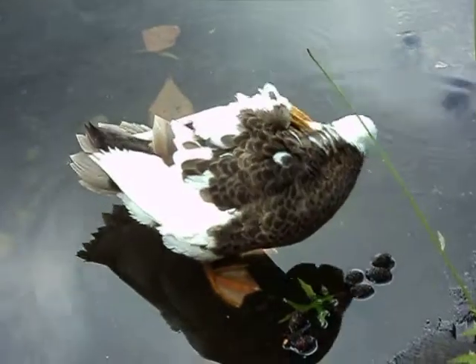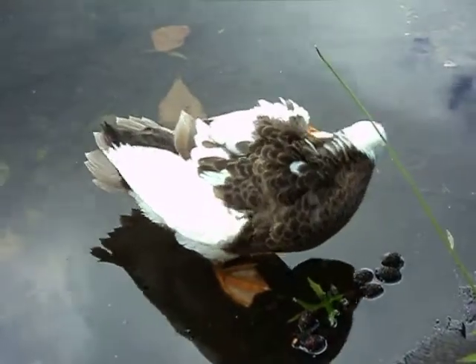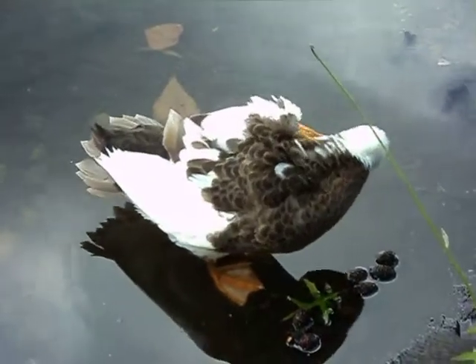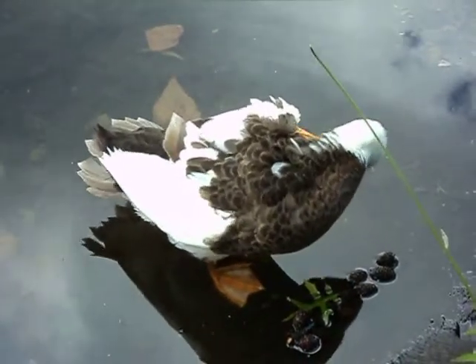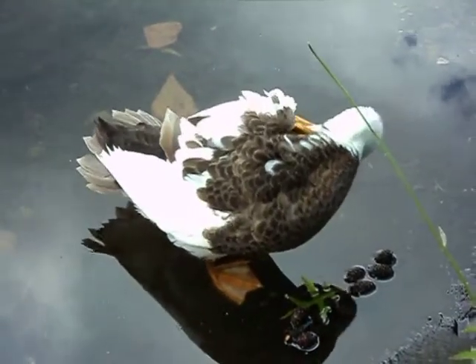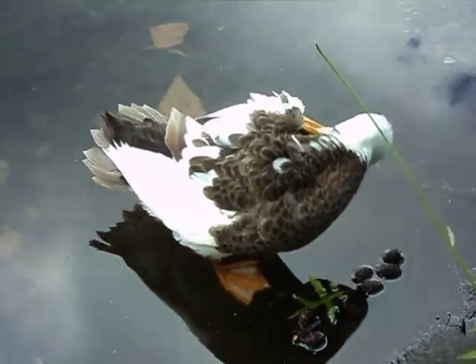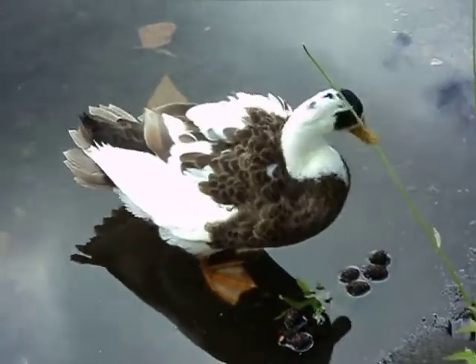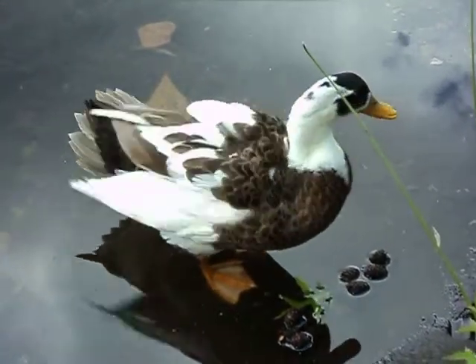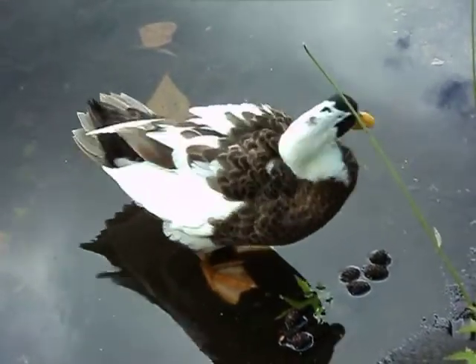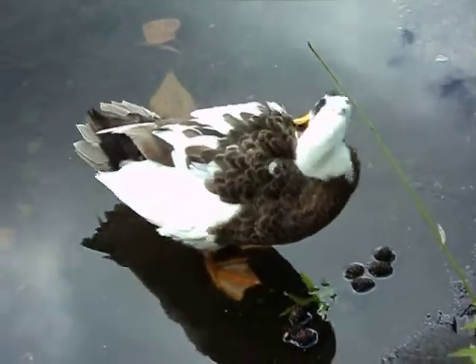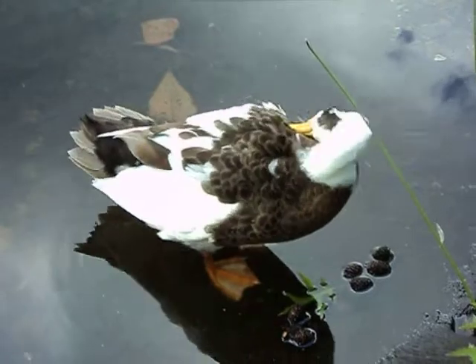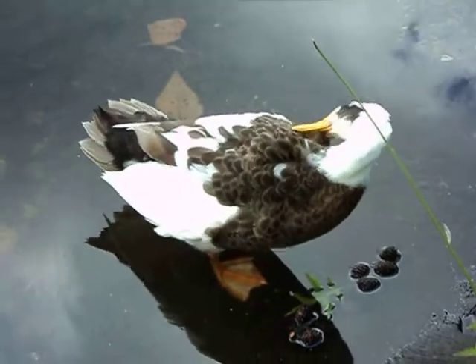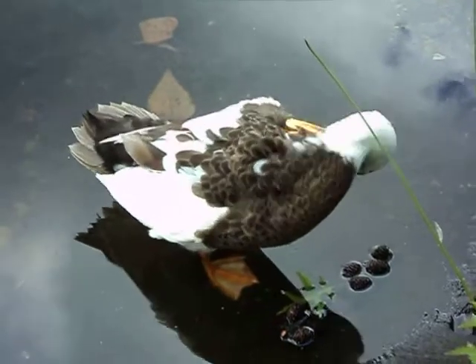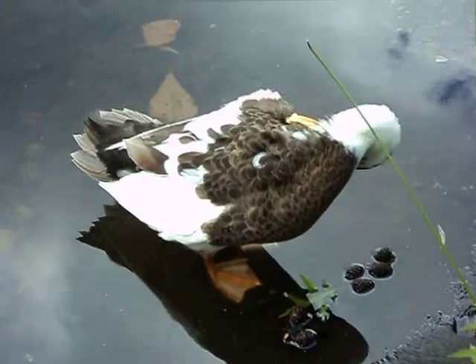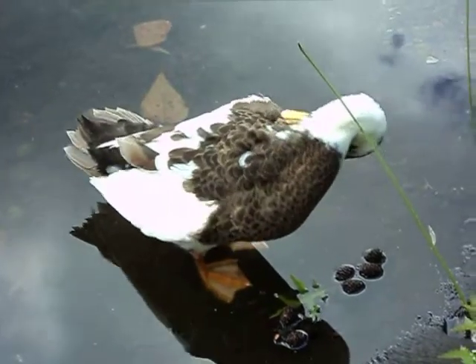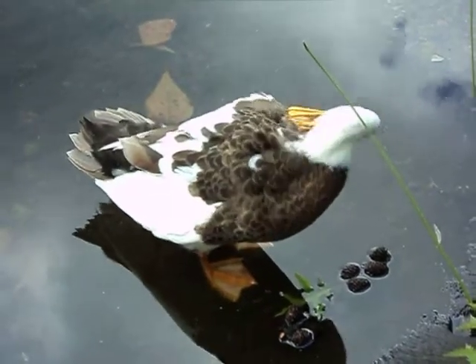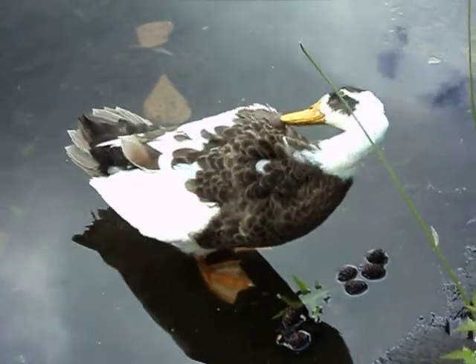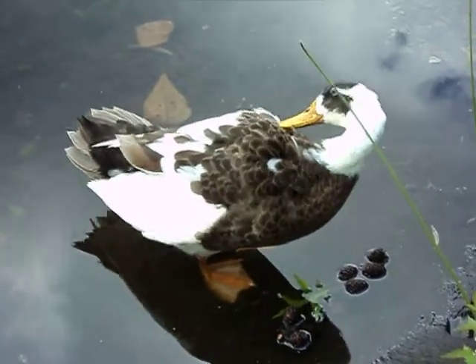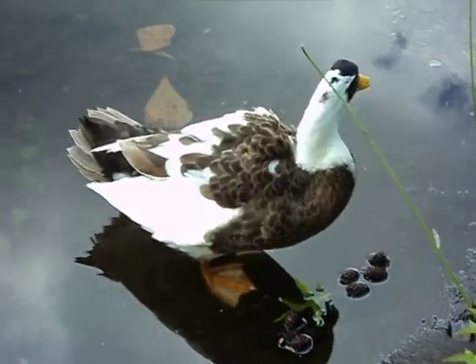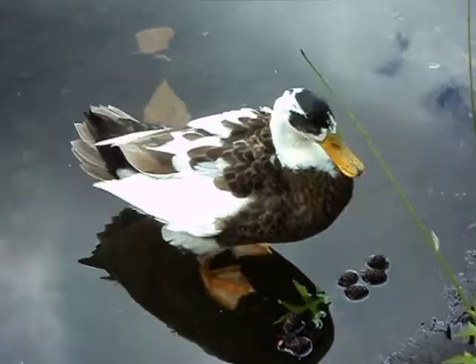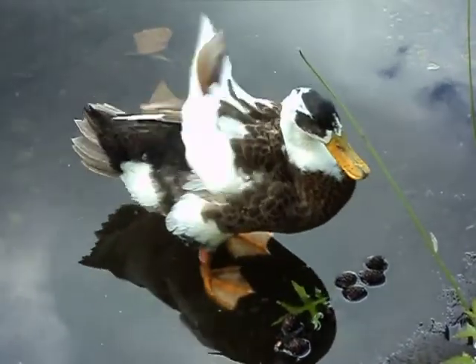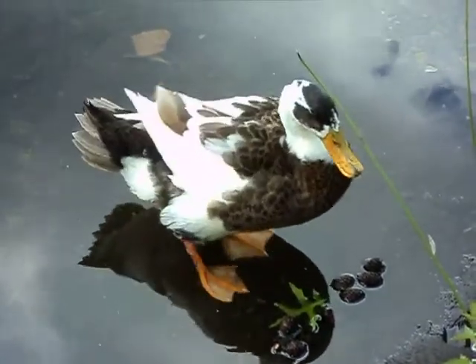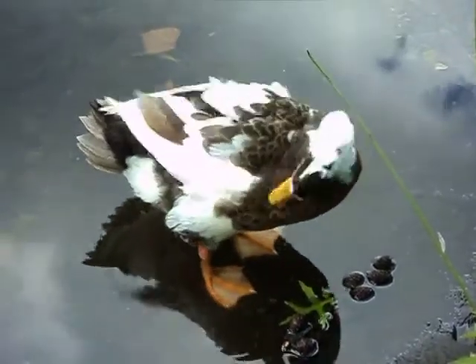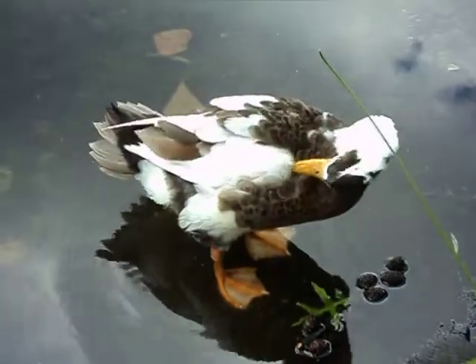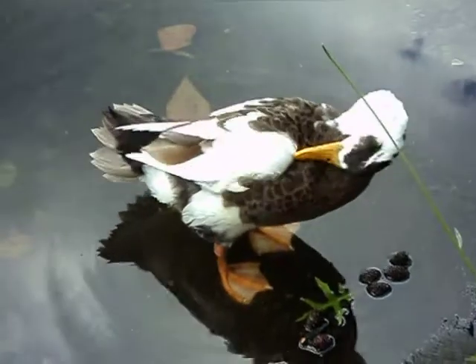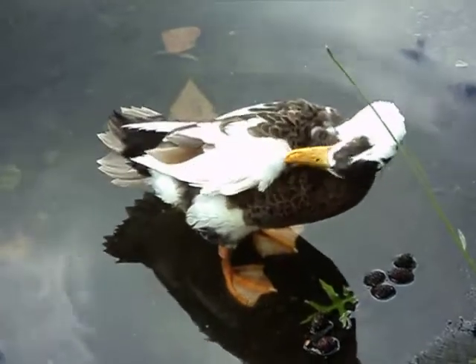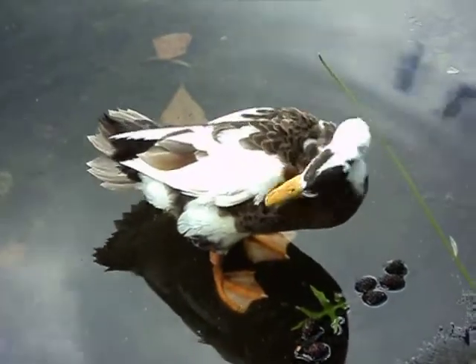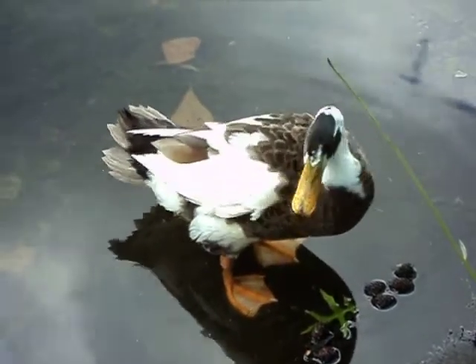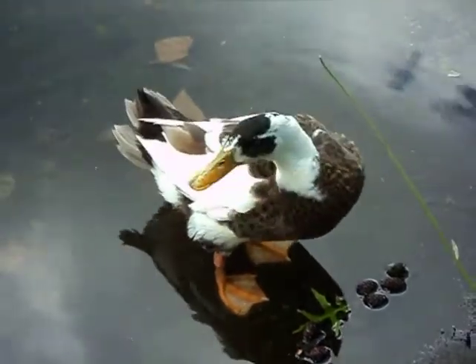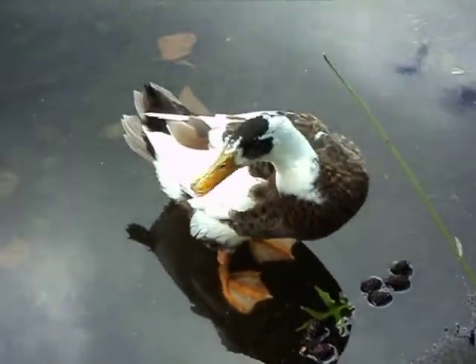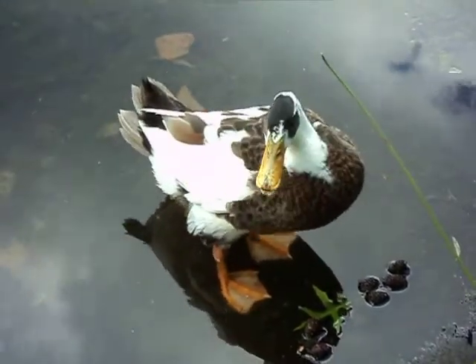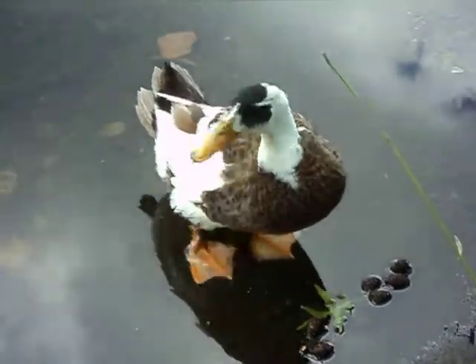He went off on an adventure. And these ducks make good eating, so maybe that's why he left. But he's there, and sometimes we think there's two ducks because the head looks darker.